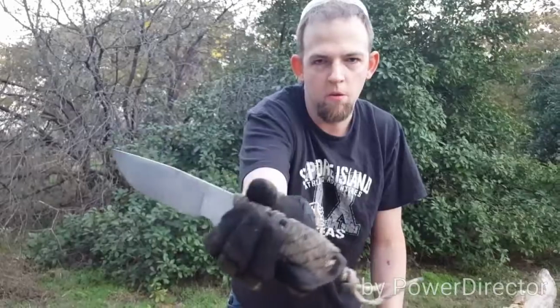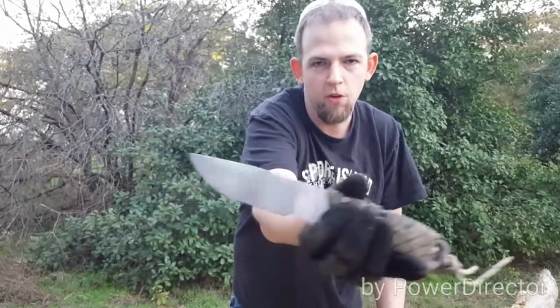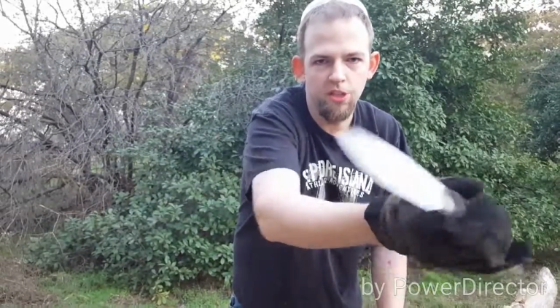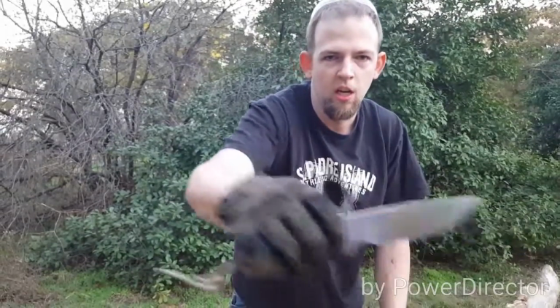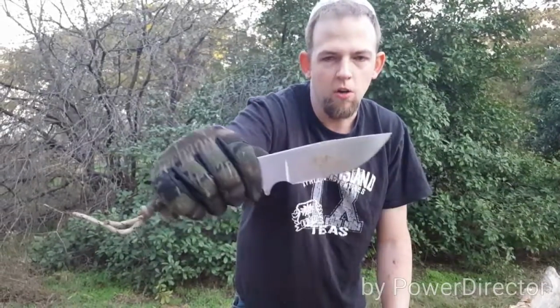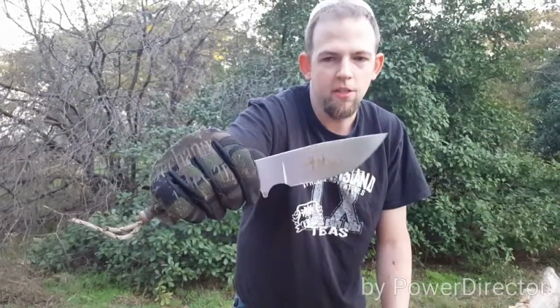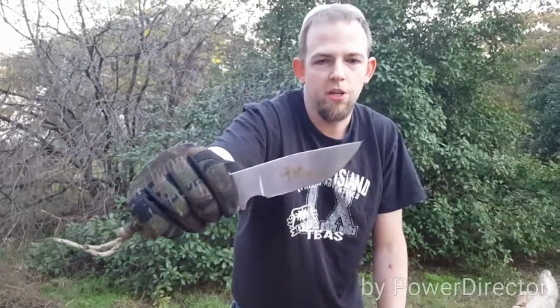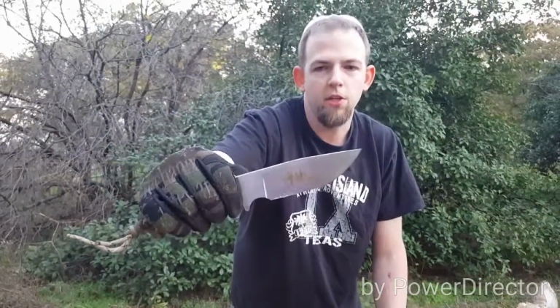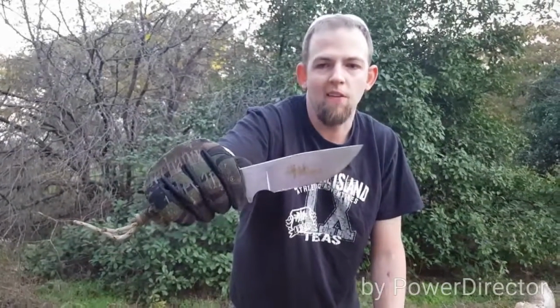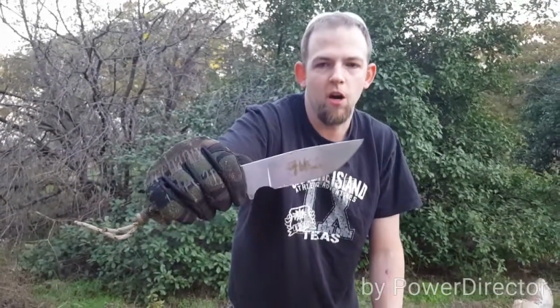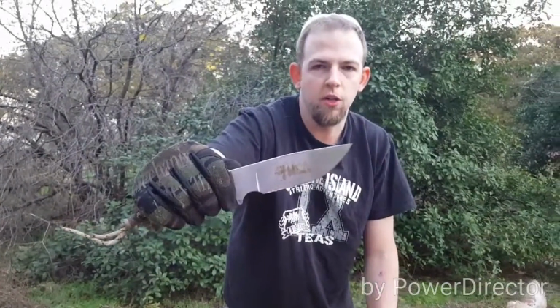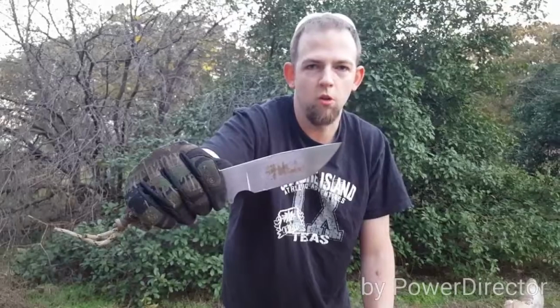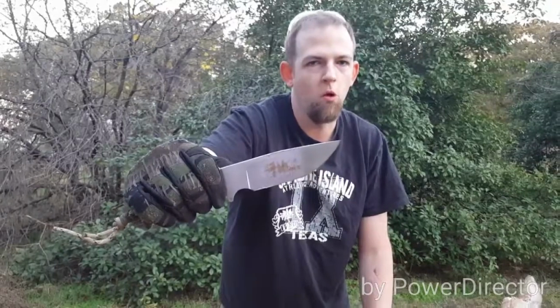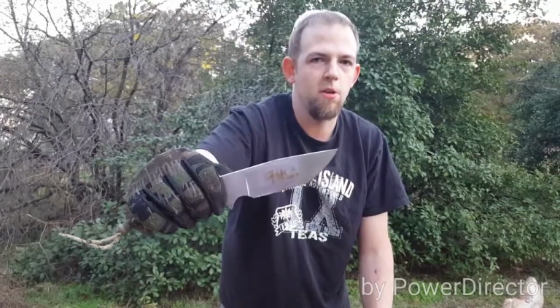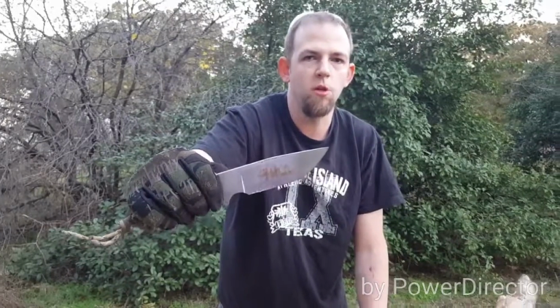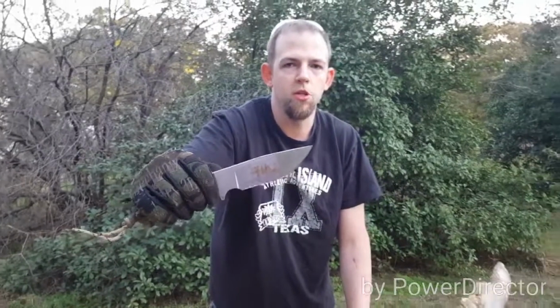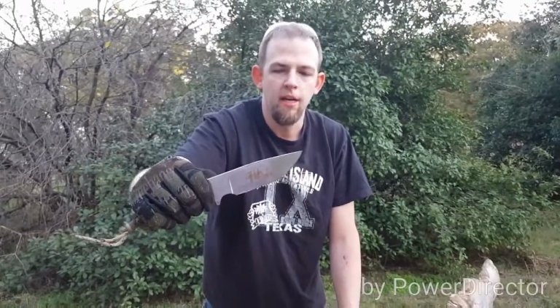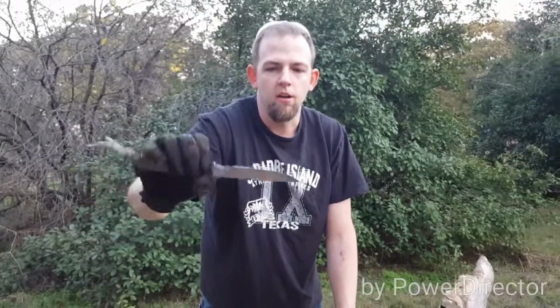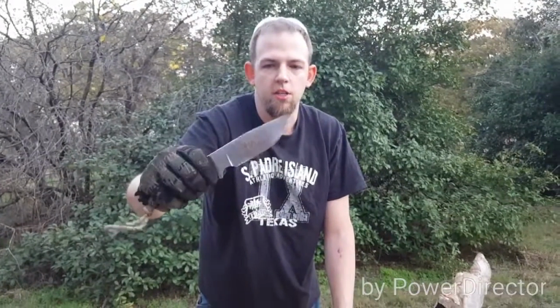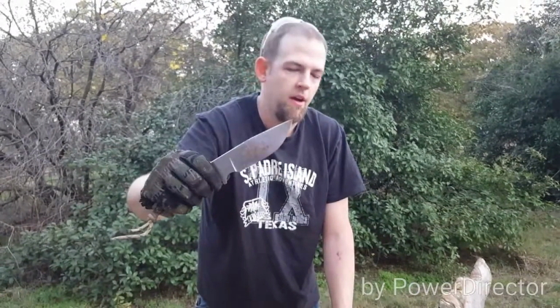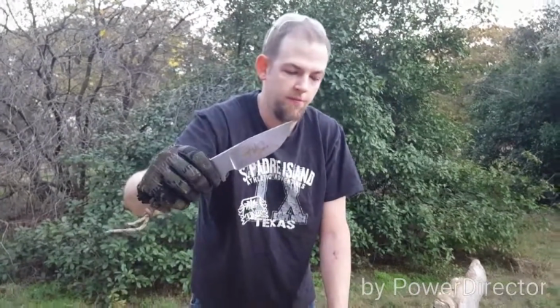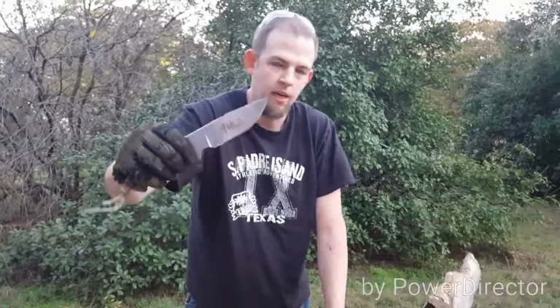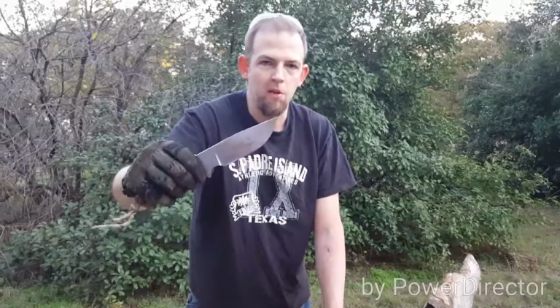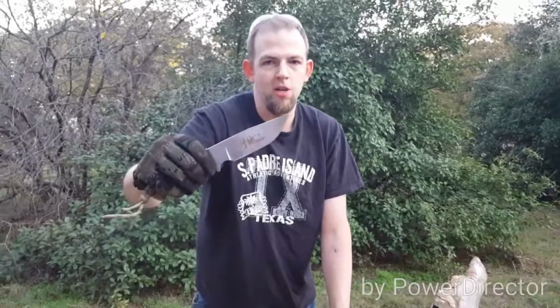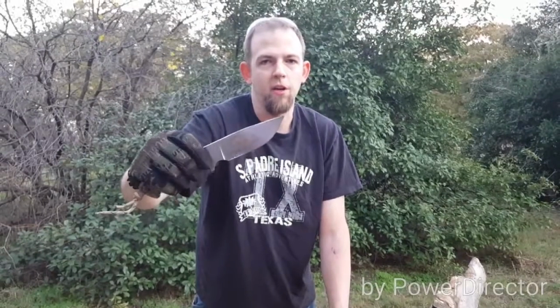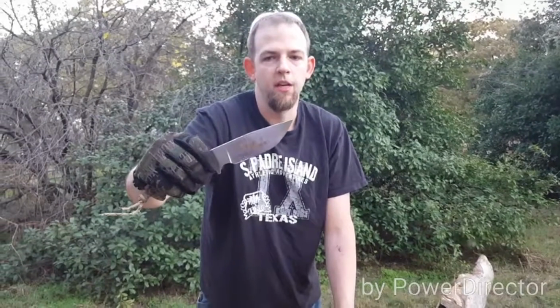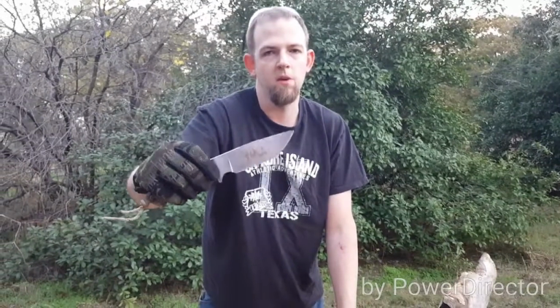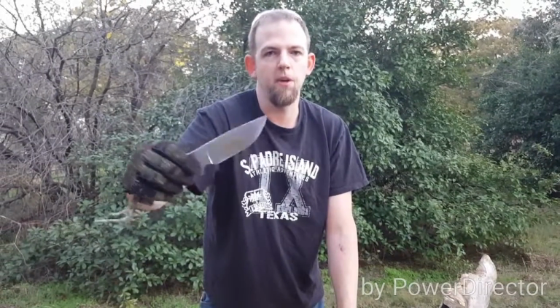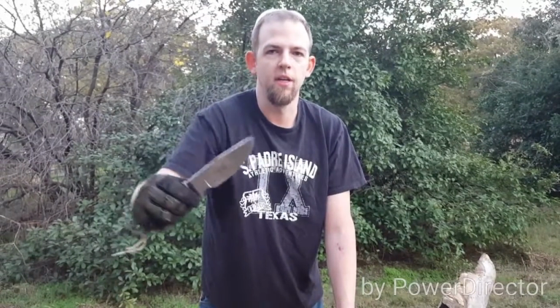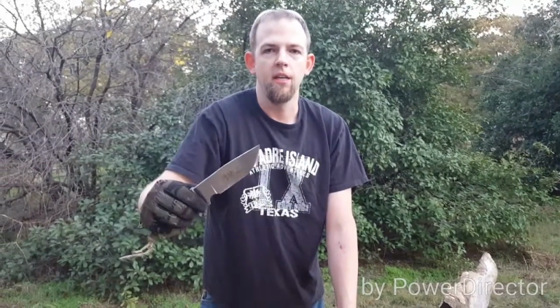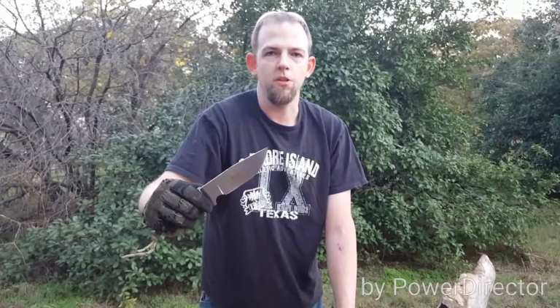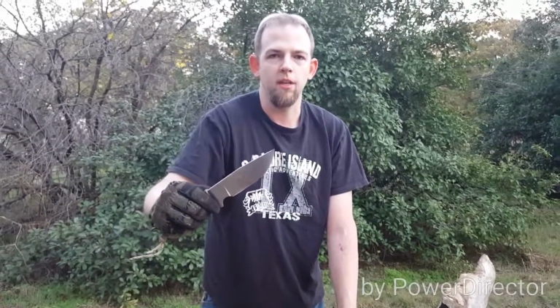If you're out in the woods or in a bad situation and you have to use a knife to baton or do things that are a little bit more extreme than you normally use, this is just to make sure it's not going to fail and you'll be able to depend on it. Thanks for watching. Take care.